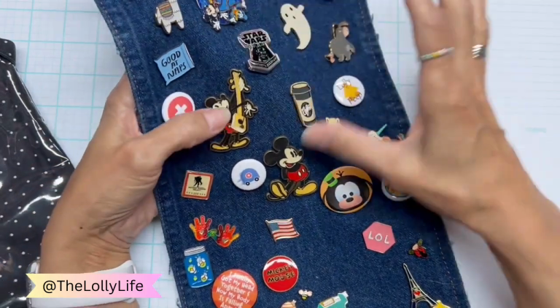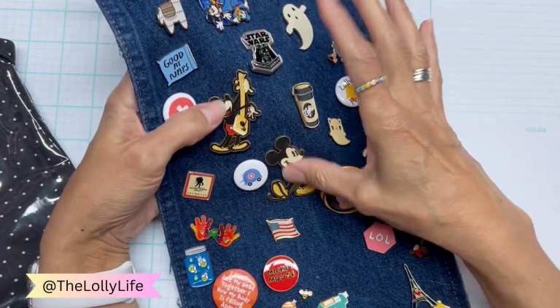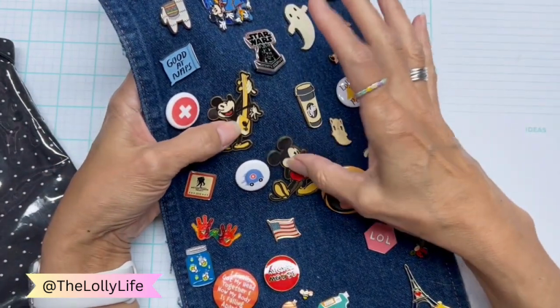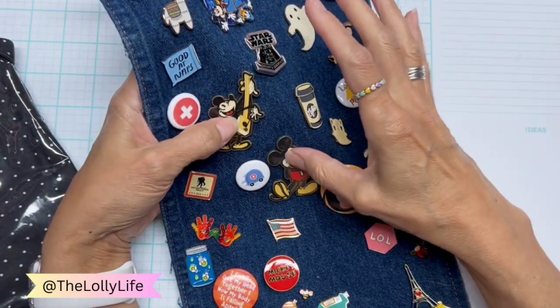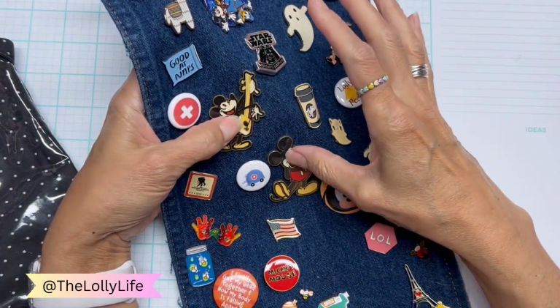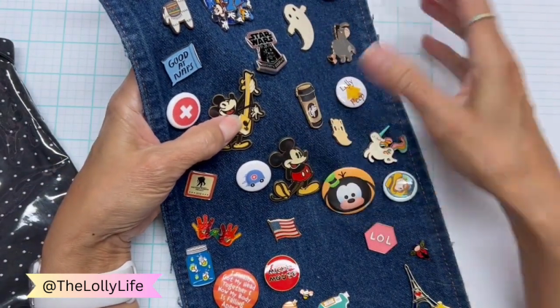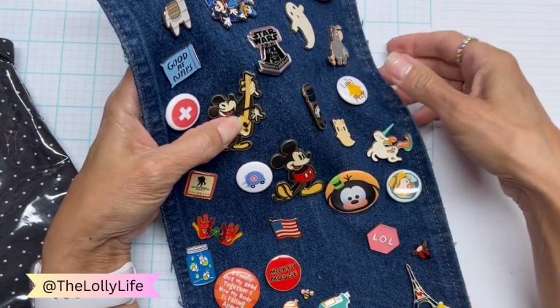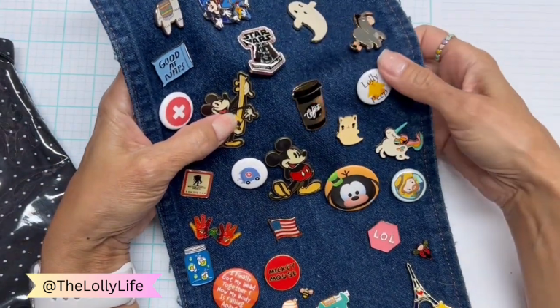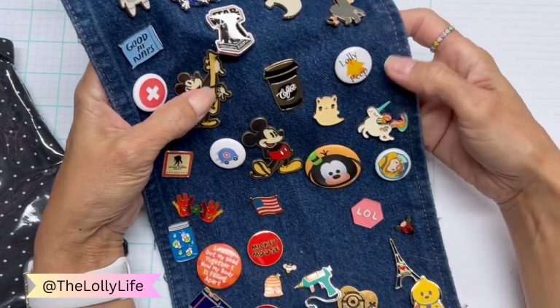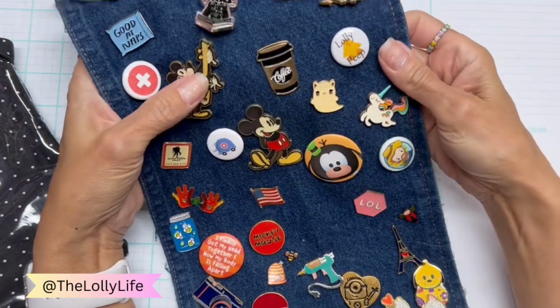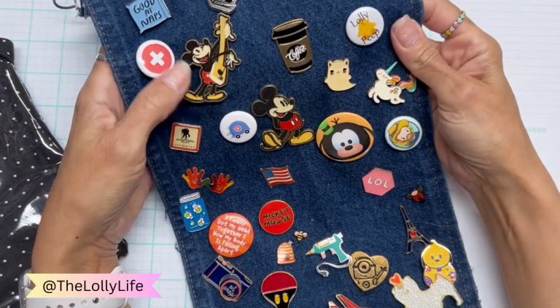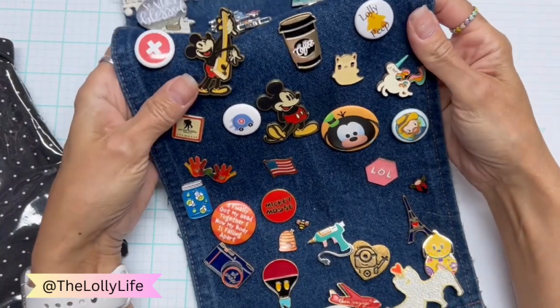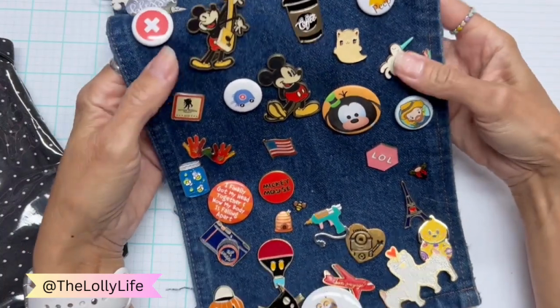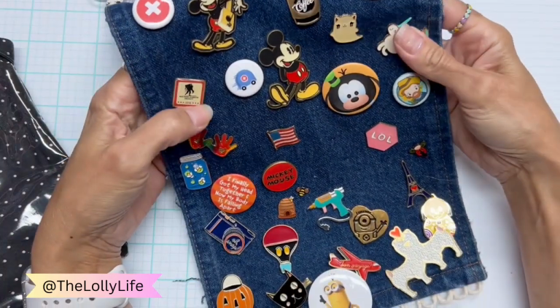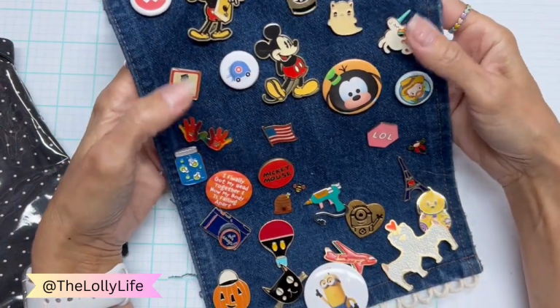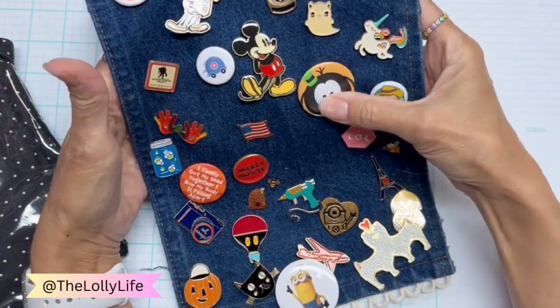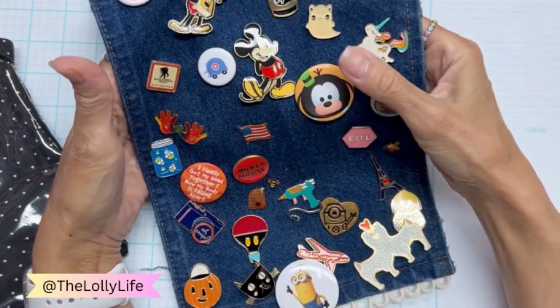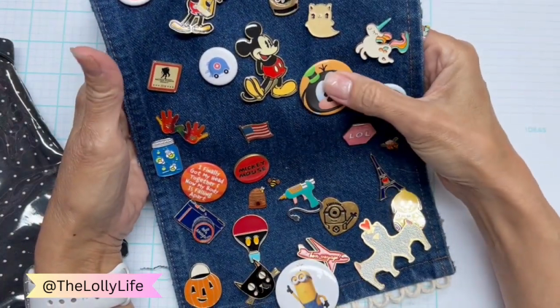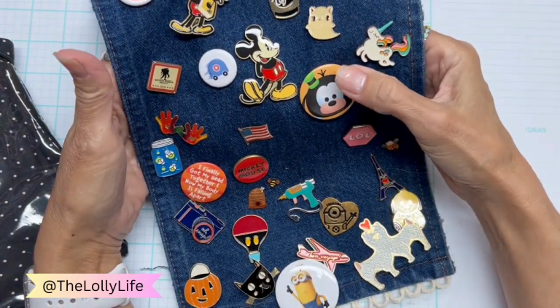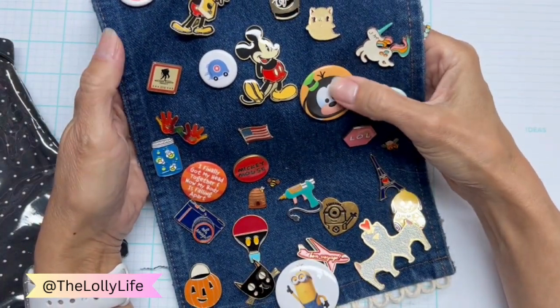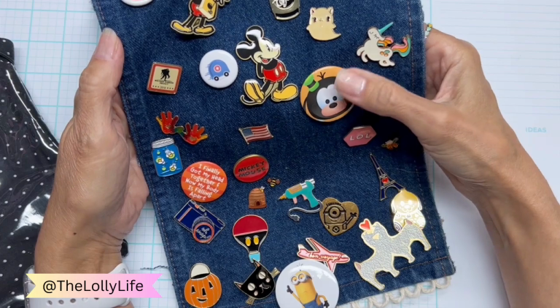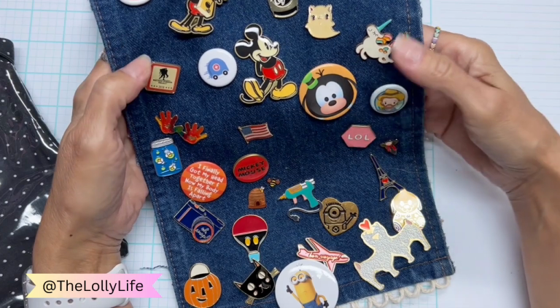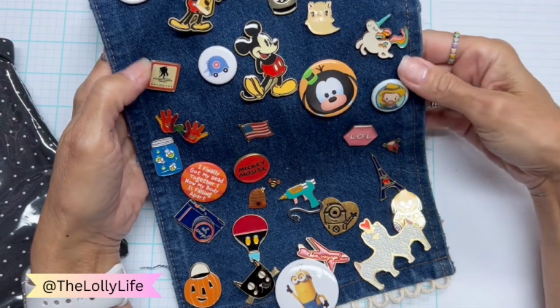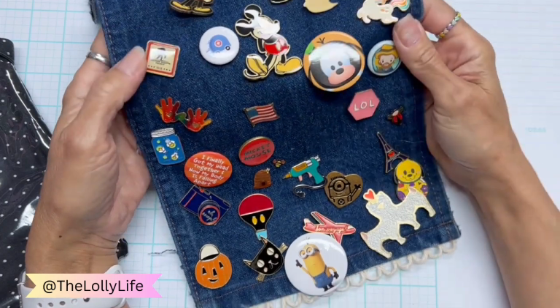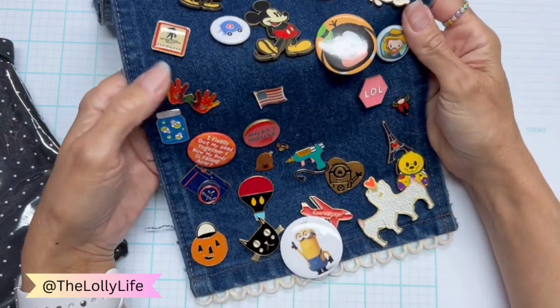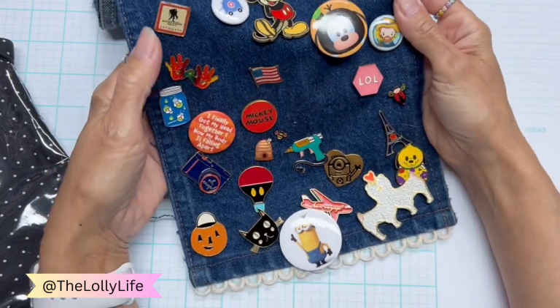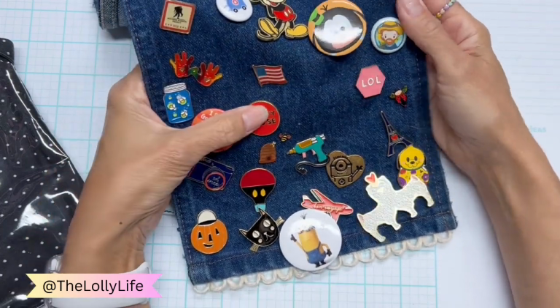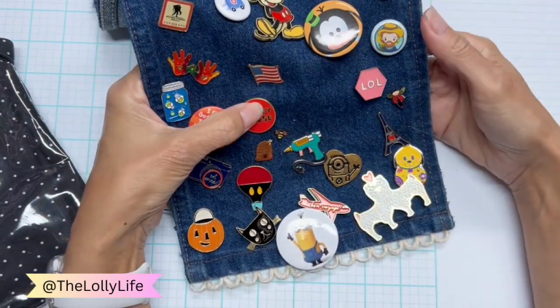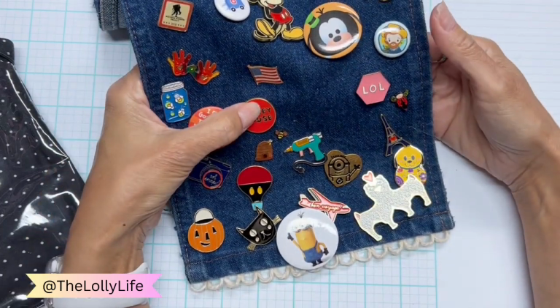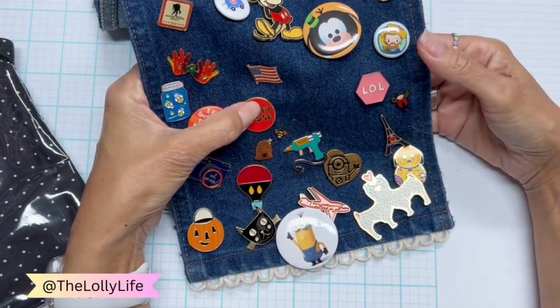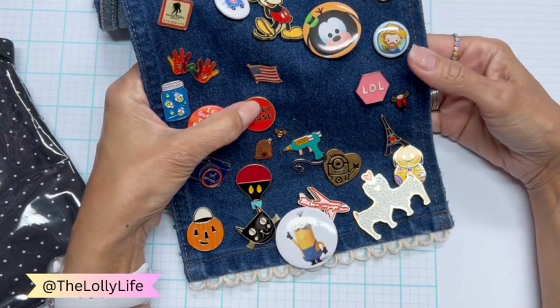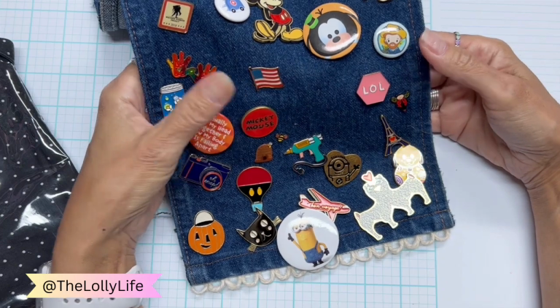These two, again, were licensed Disney but sold at Target. This one, a friend was at Disney World and she bought it for me. This one is also licensed and sold at Target.